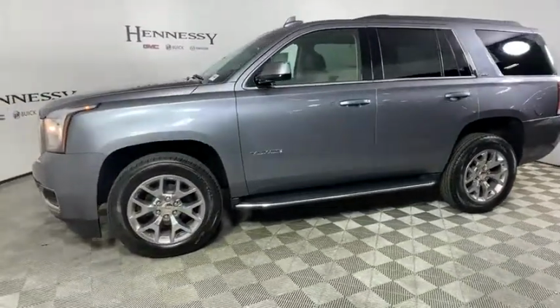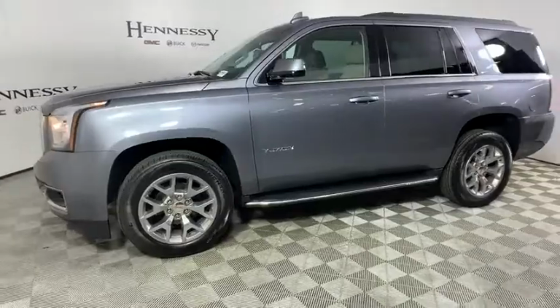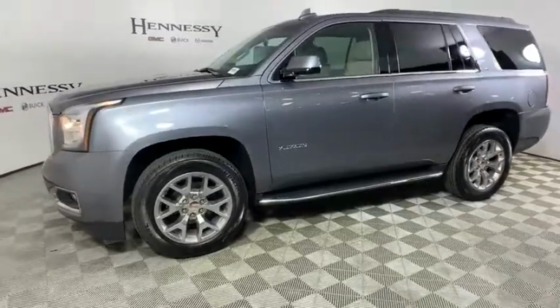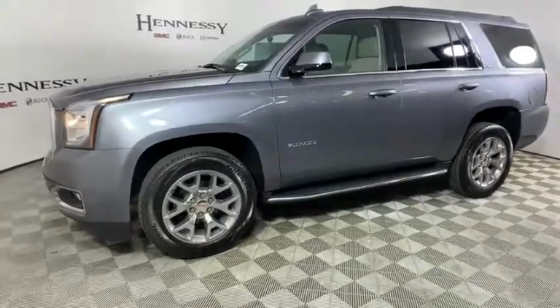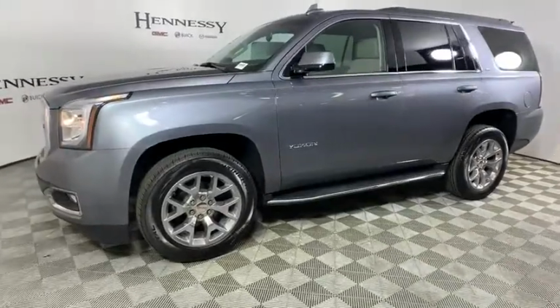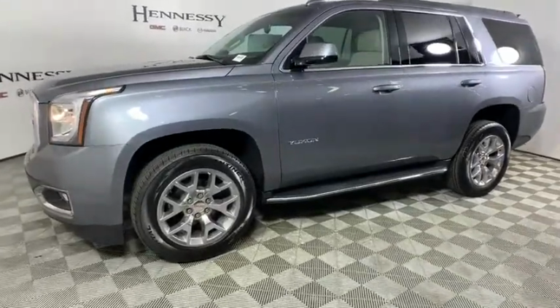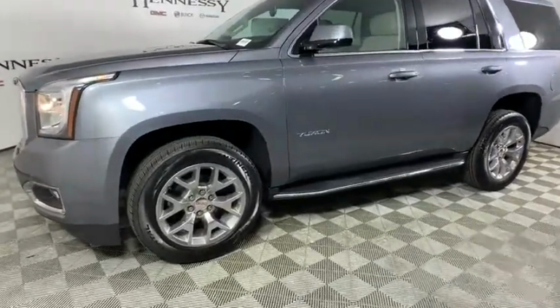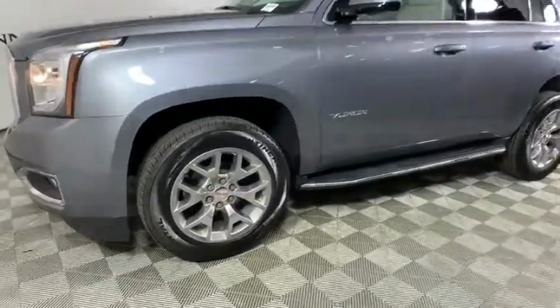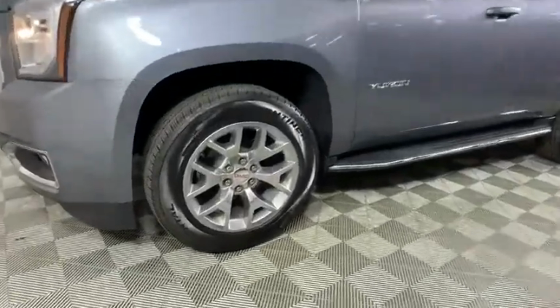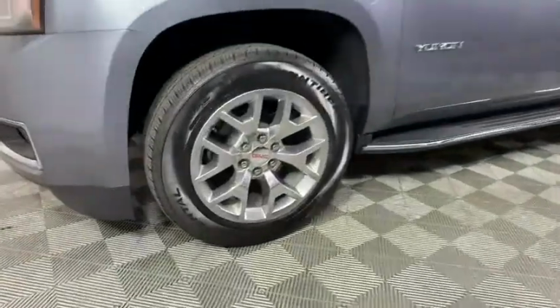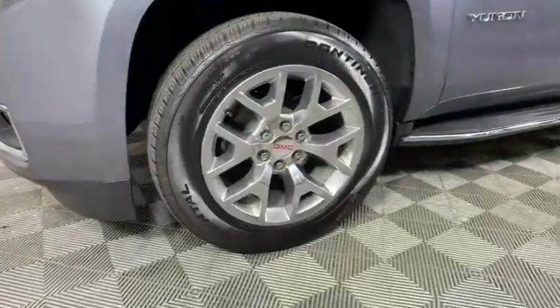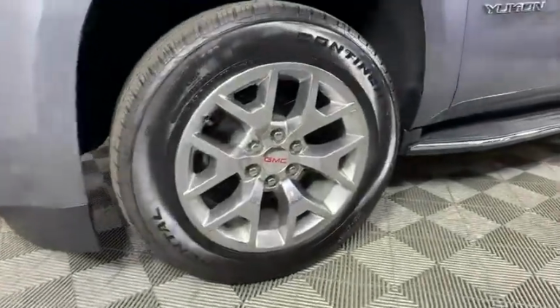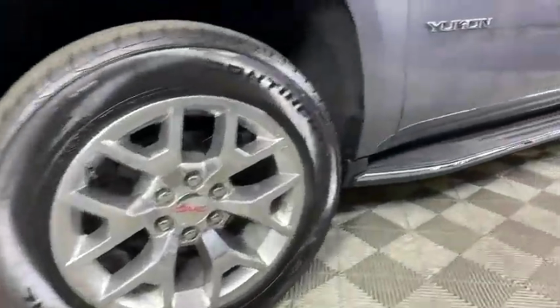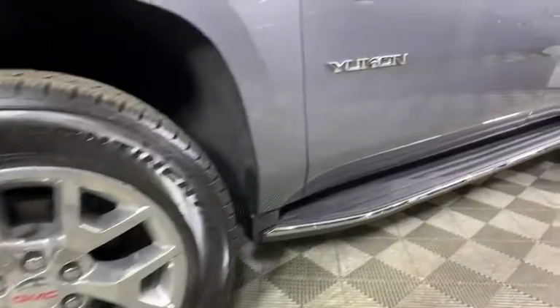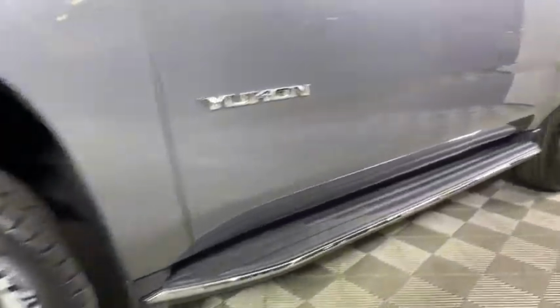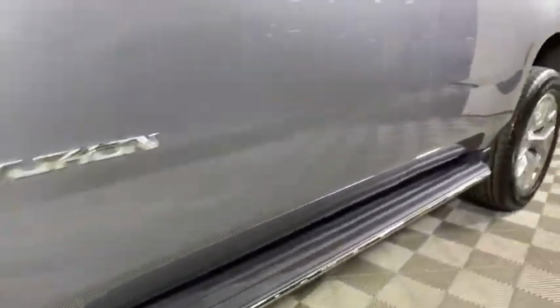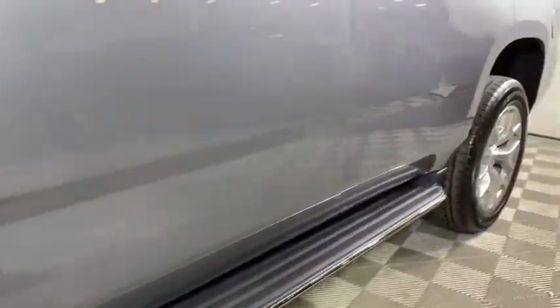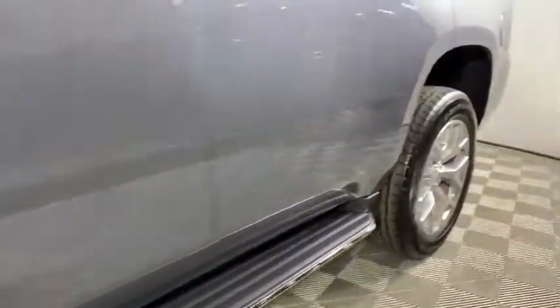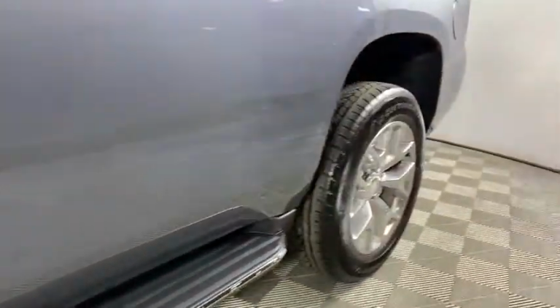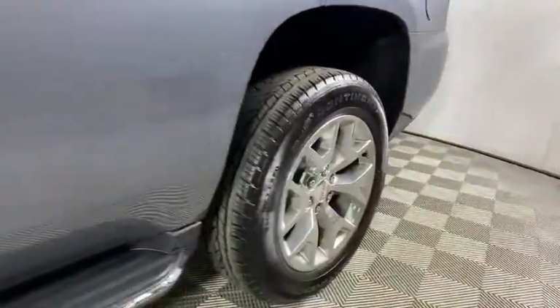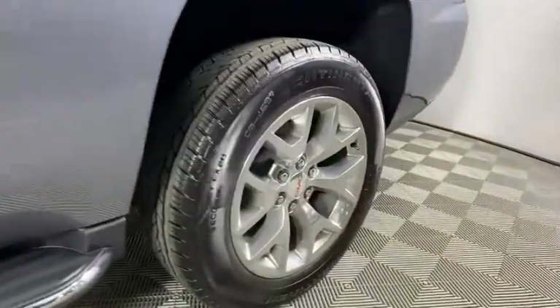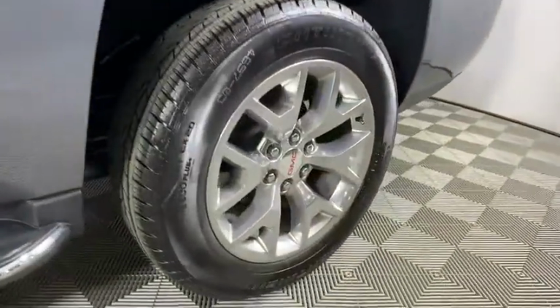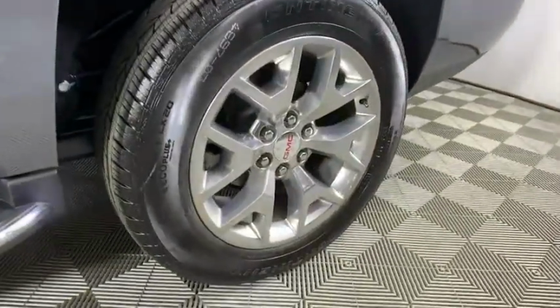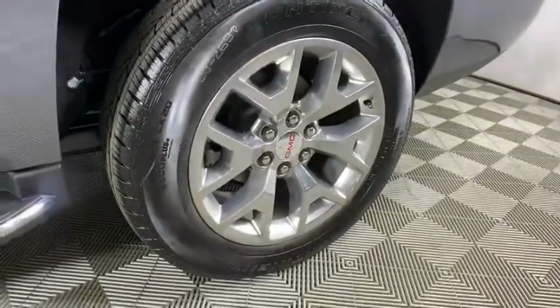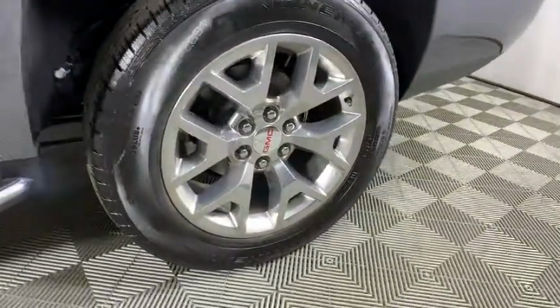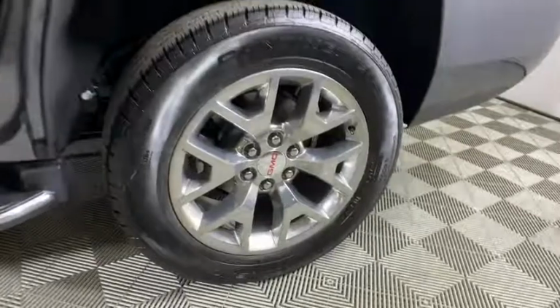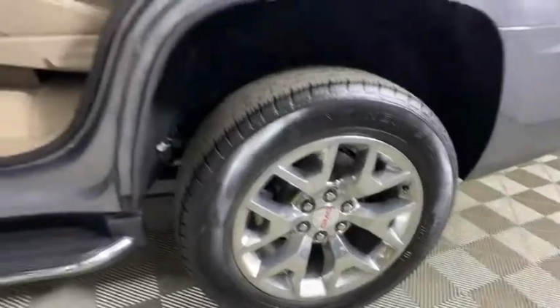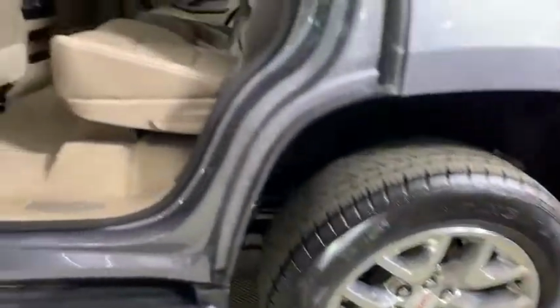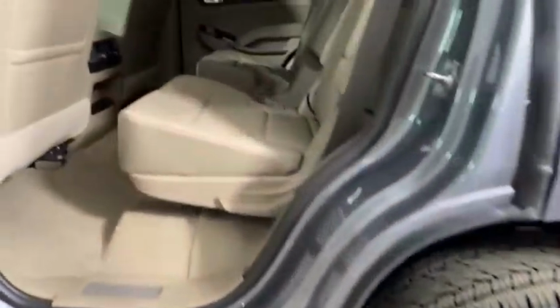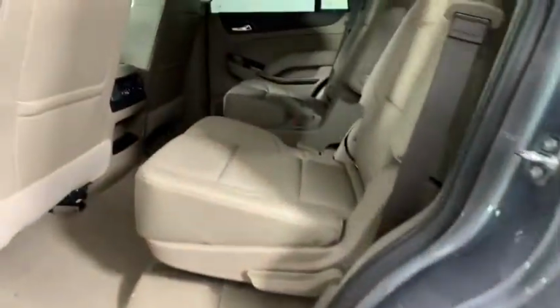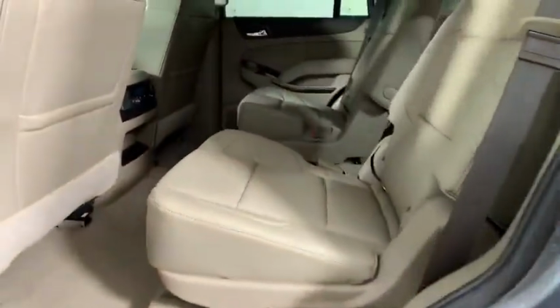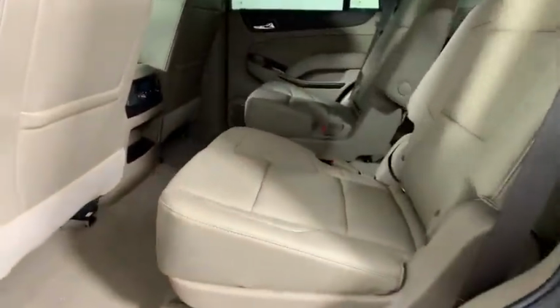Universal garage door opener, rear window defroster, CD player, security system, electronic stability control, trip computer, compass, heated front seats, power windows, fog lights, overhead console, and panic alarm.